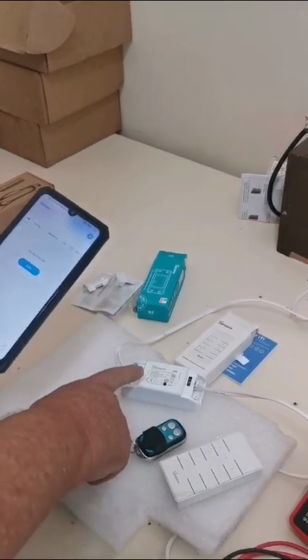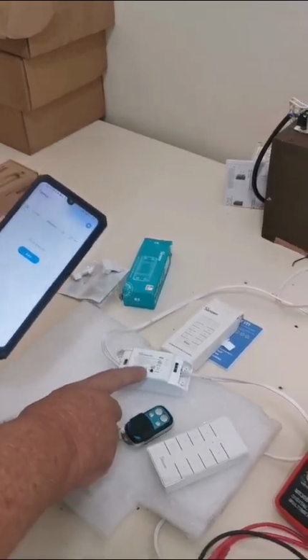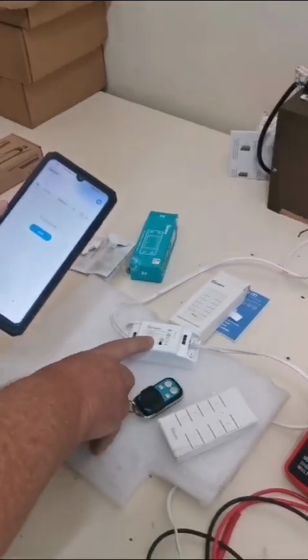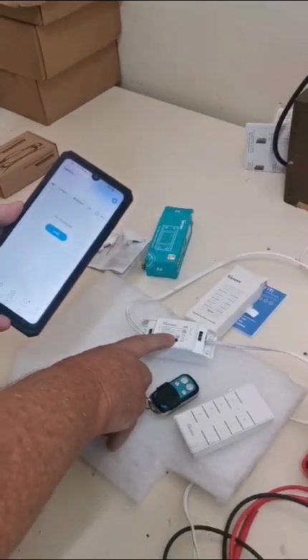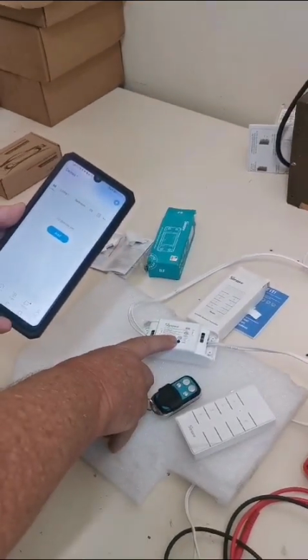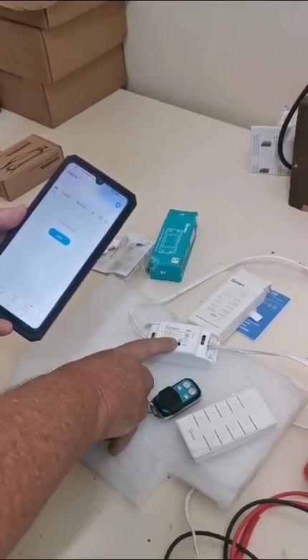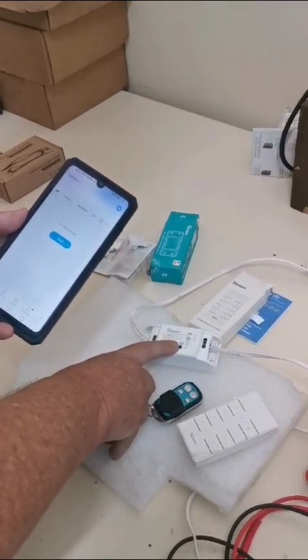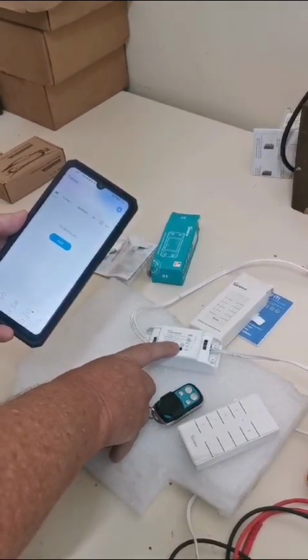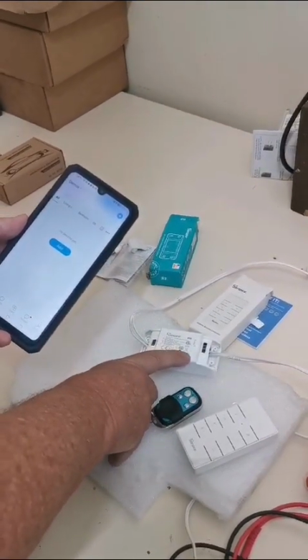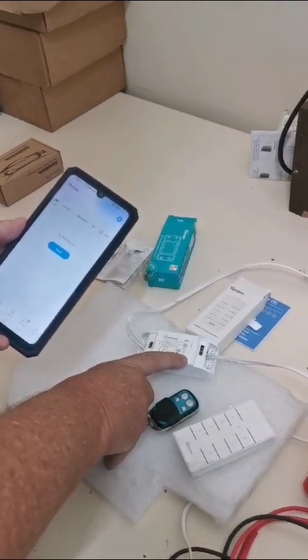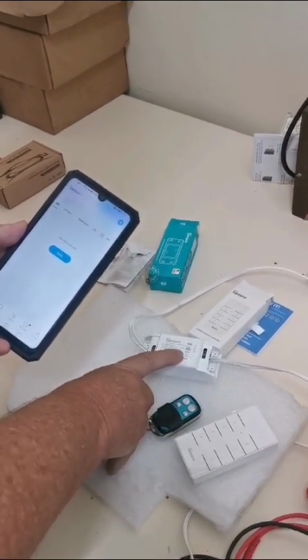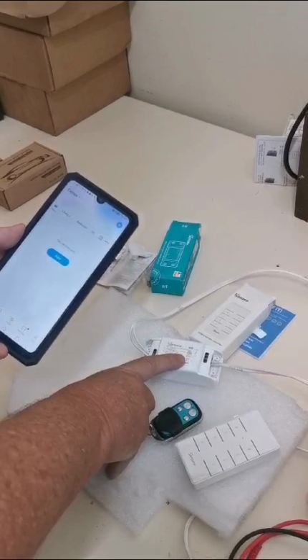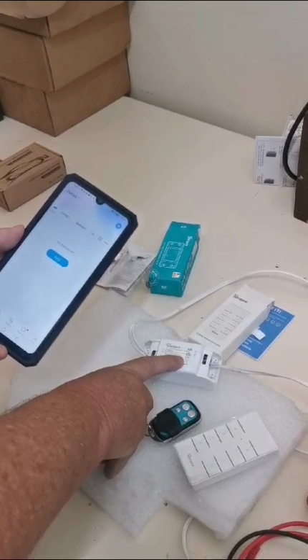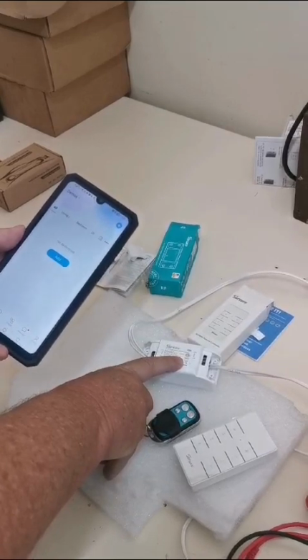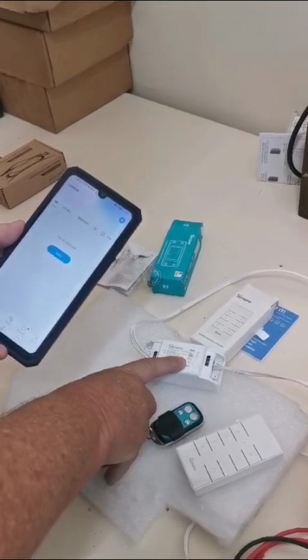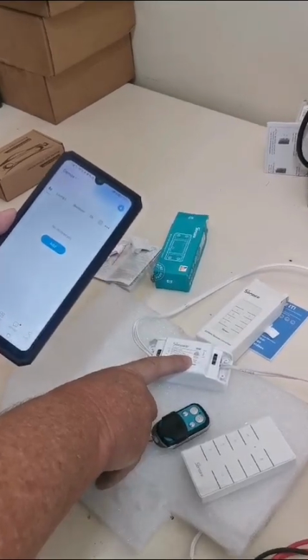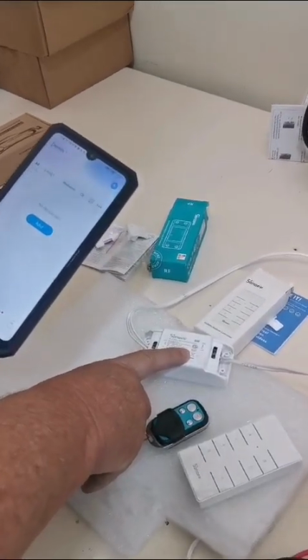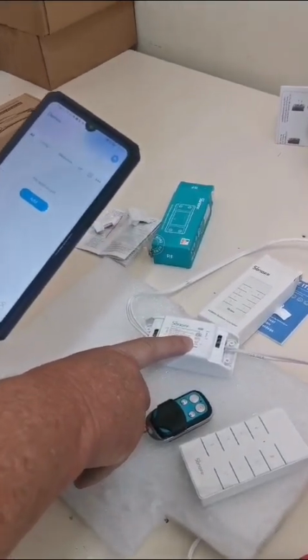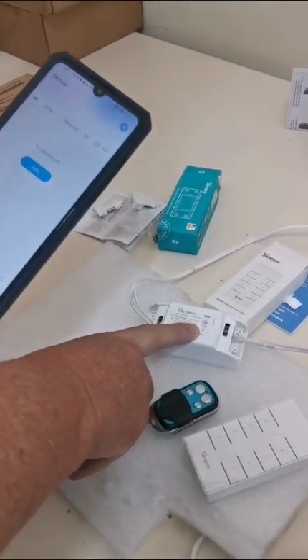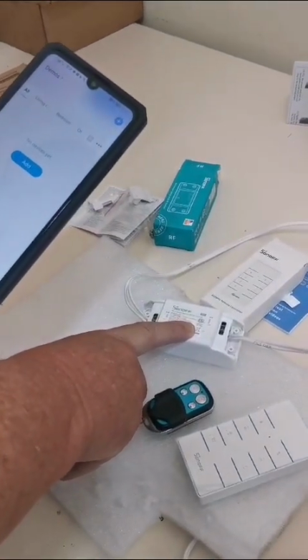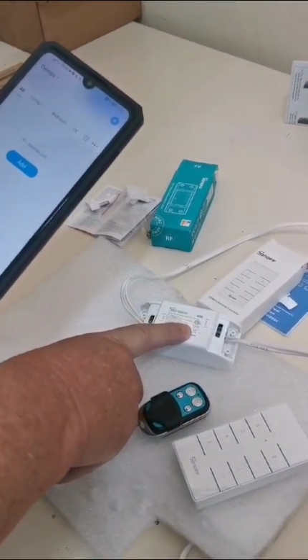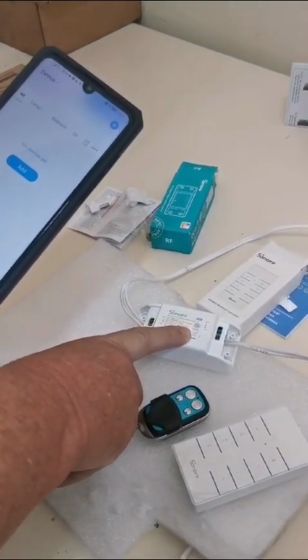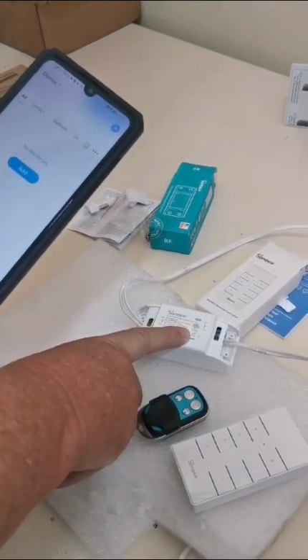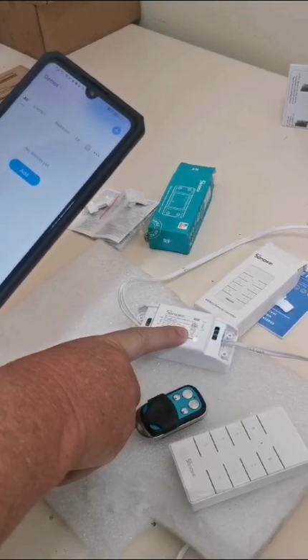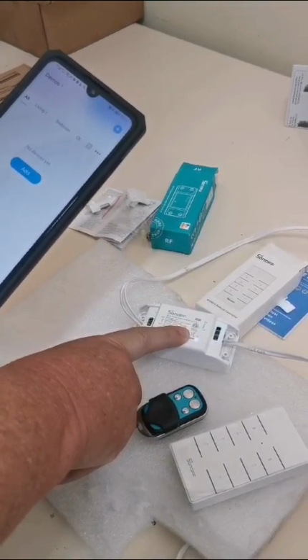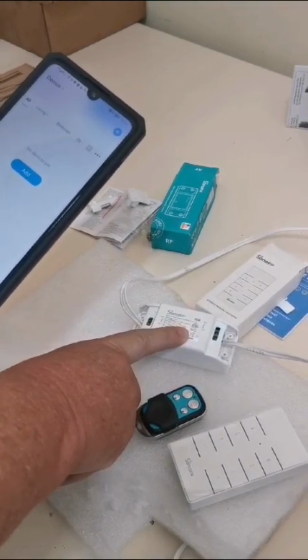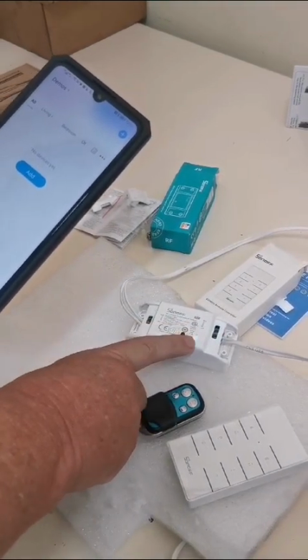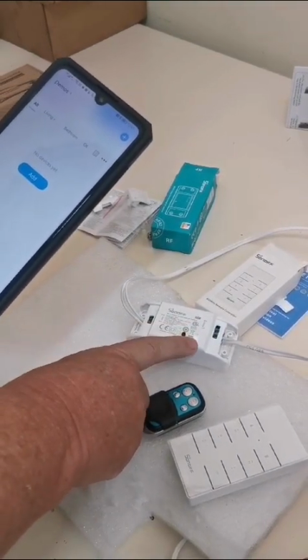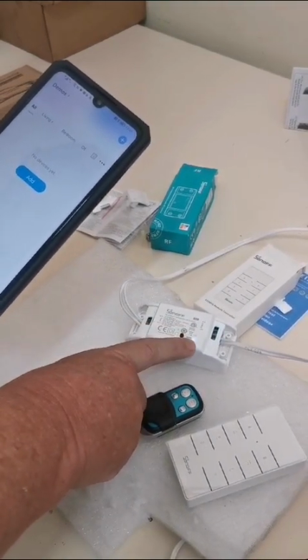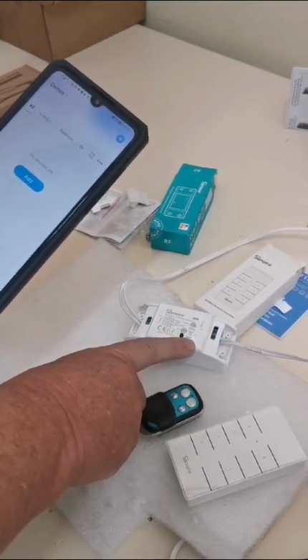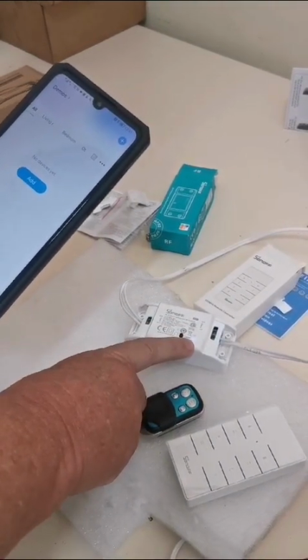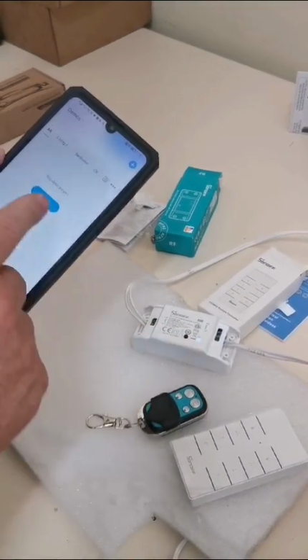To get into programming mode, hold the black button down for 10 seconds until the light flashes three times on, once off, three times on. By holding it down, after 10 seconds it's now in programming mode — you can see it's flashing three times.